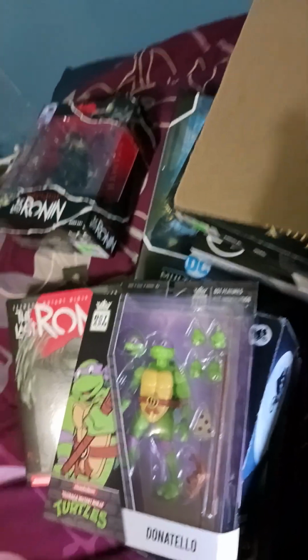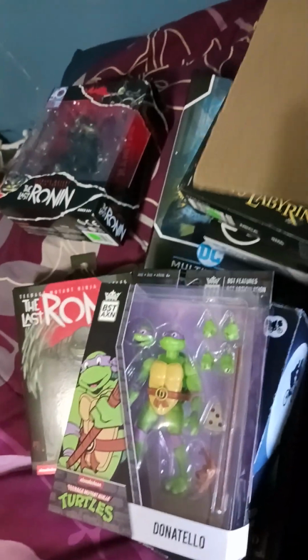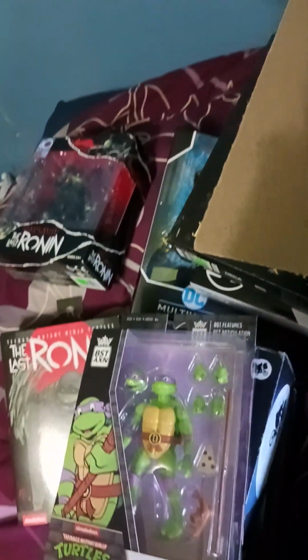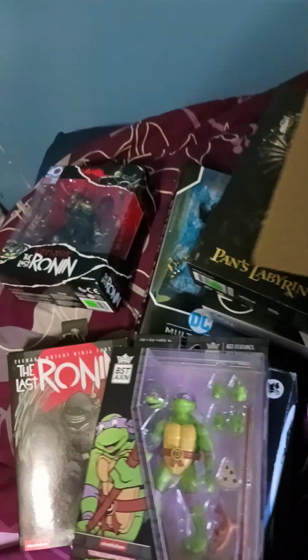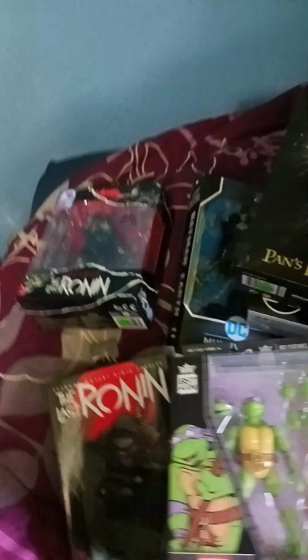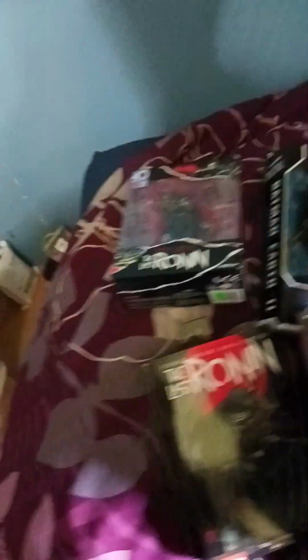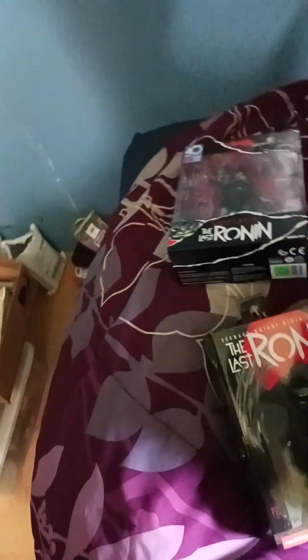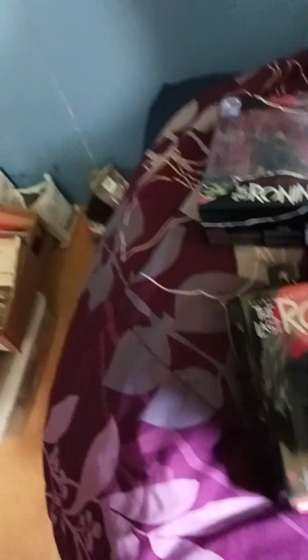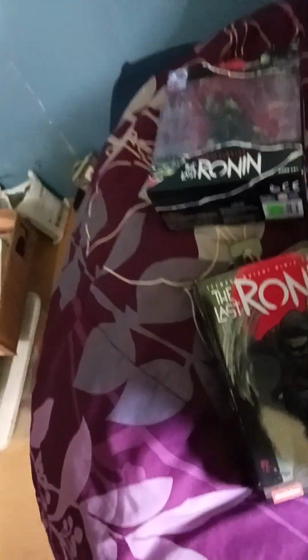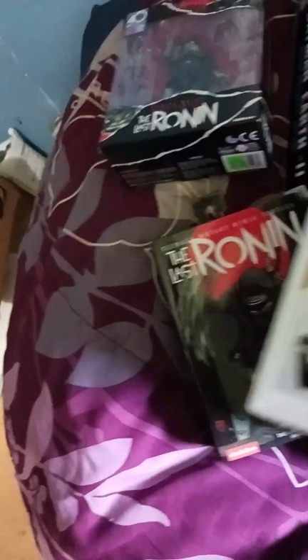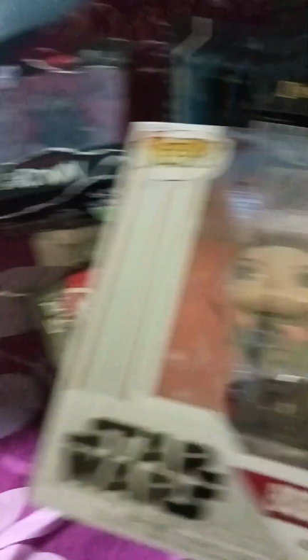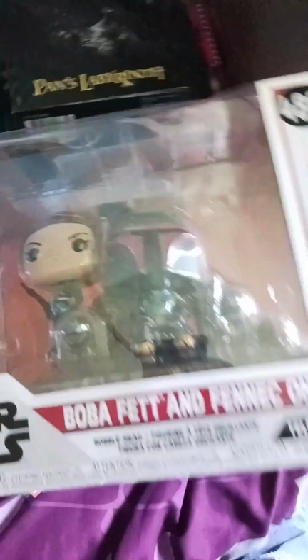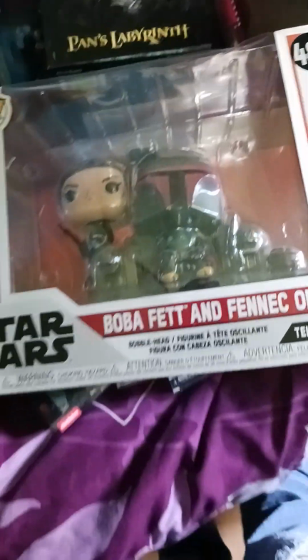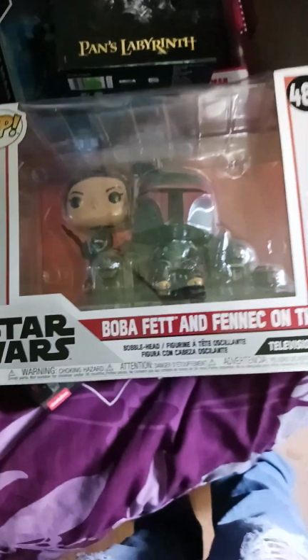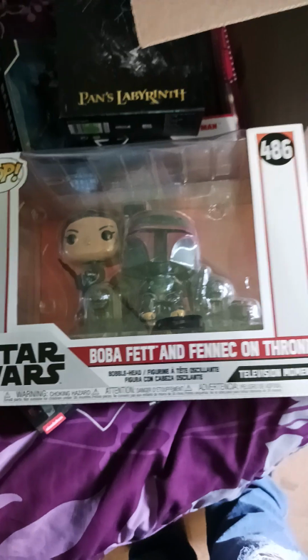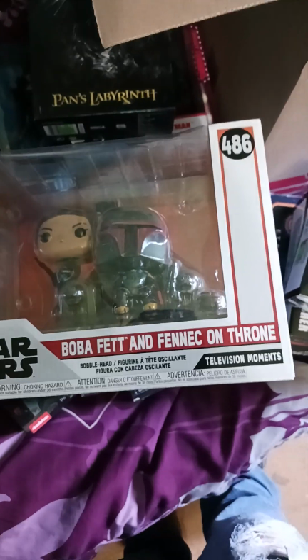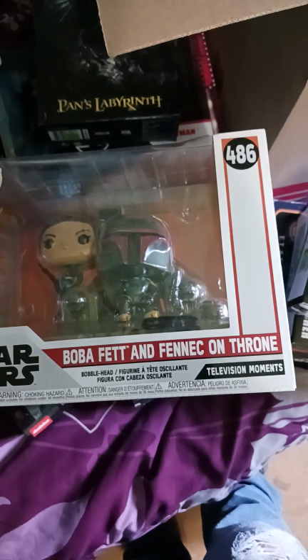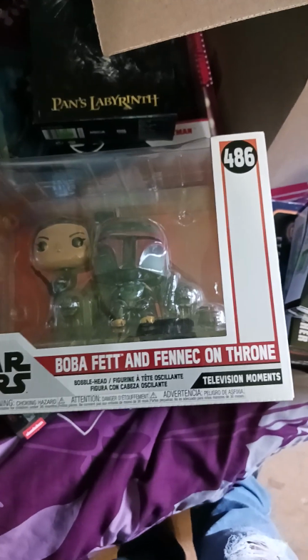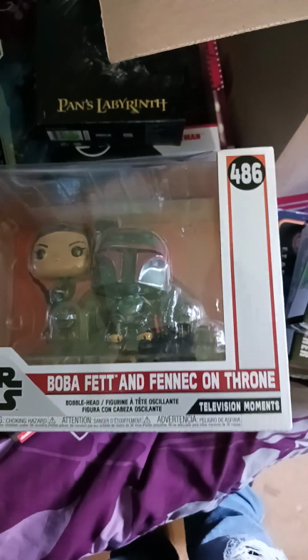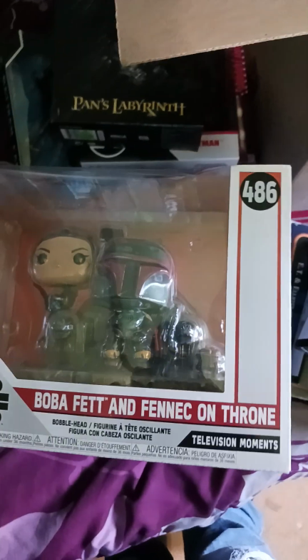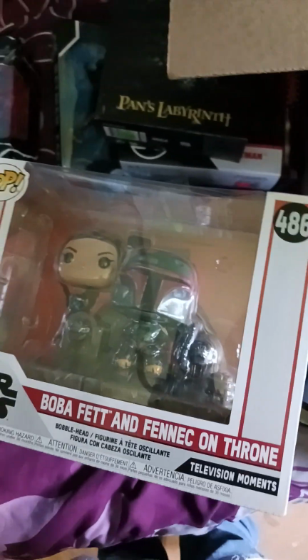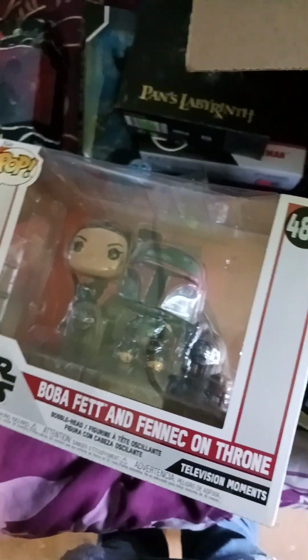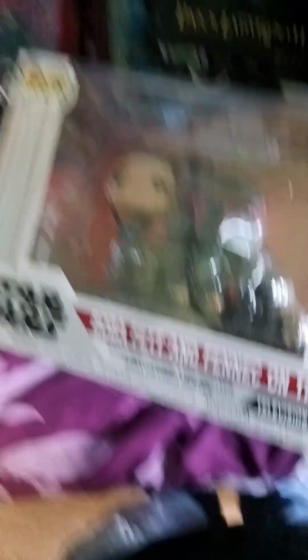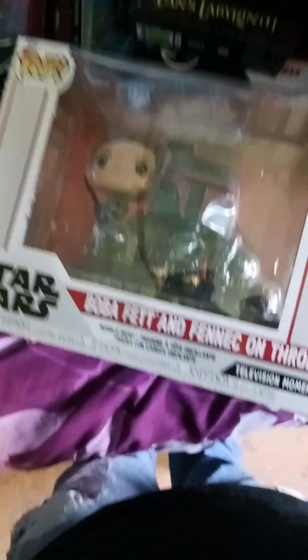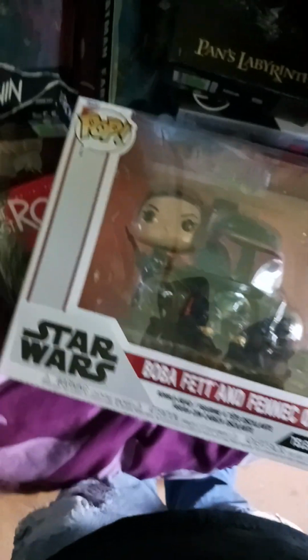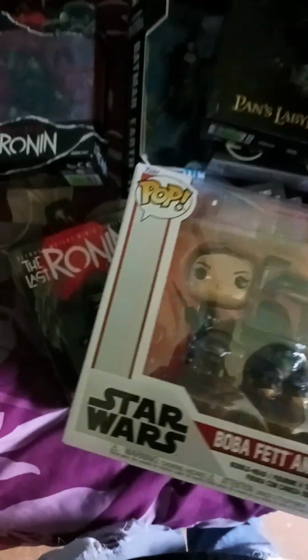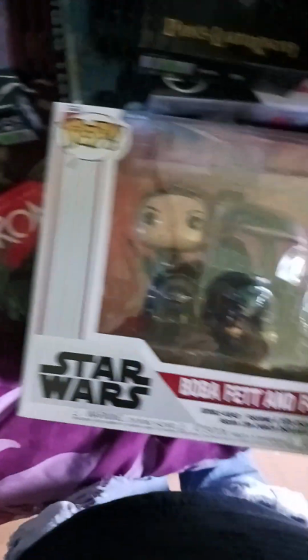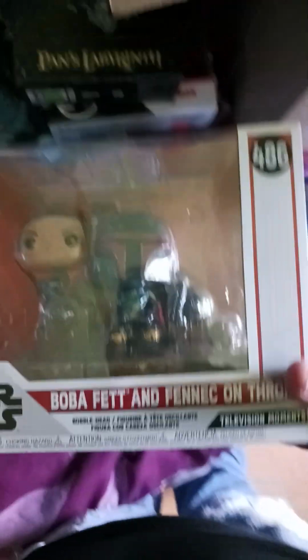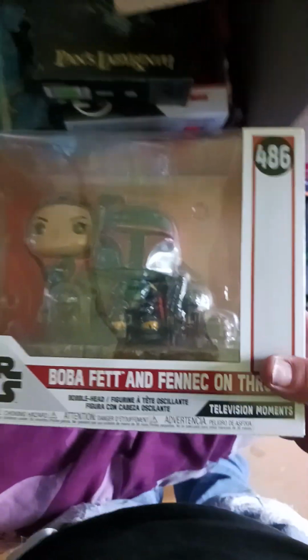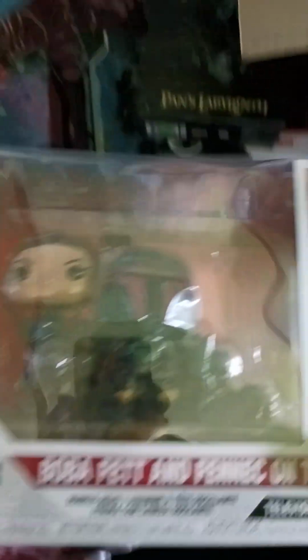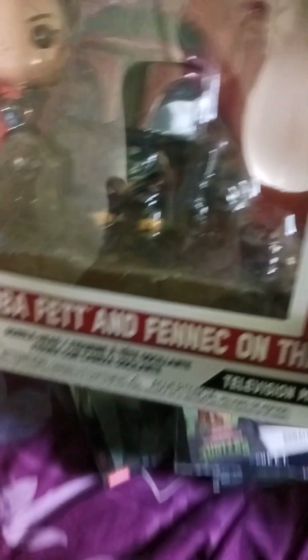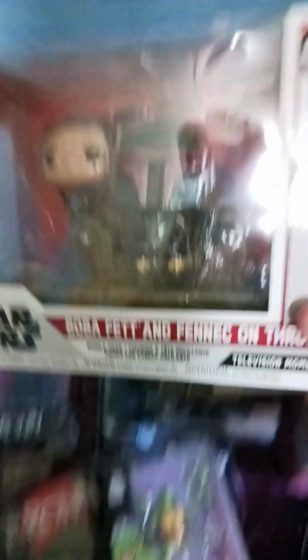I did buy a pop — I don't normally buy pops, but for five bucks, the Boba Fett. And Finnick — five bucks, can't beat that.